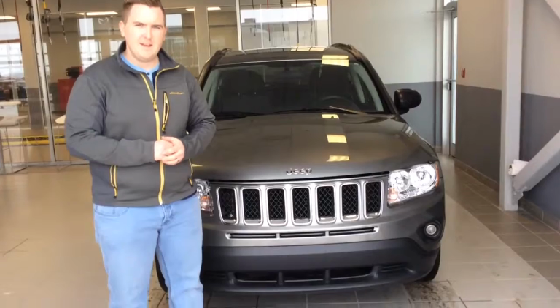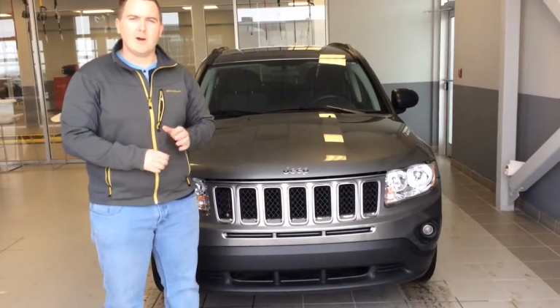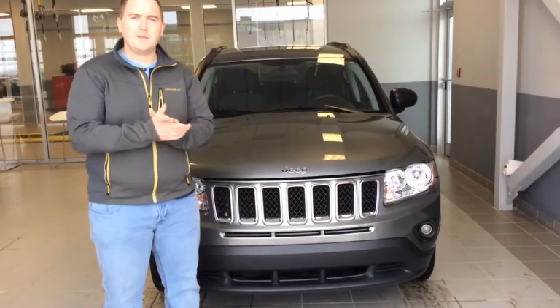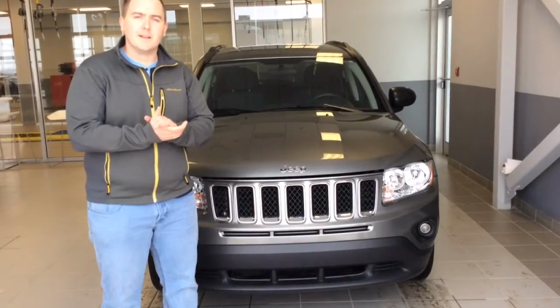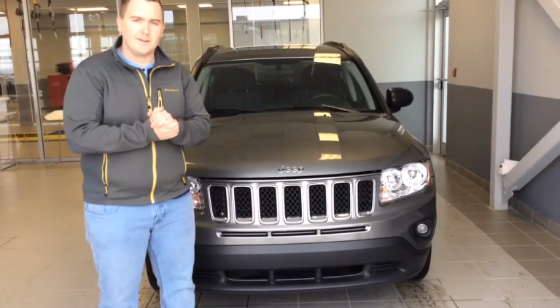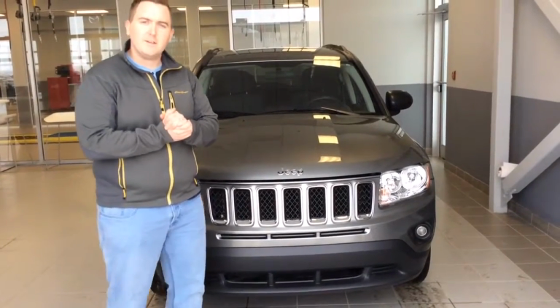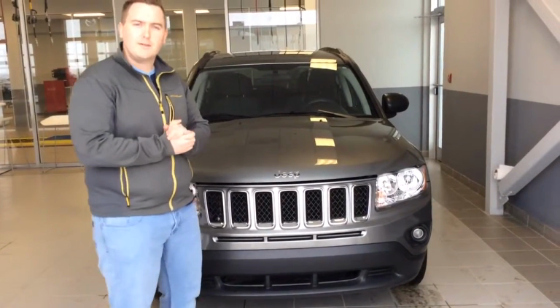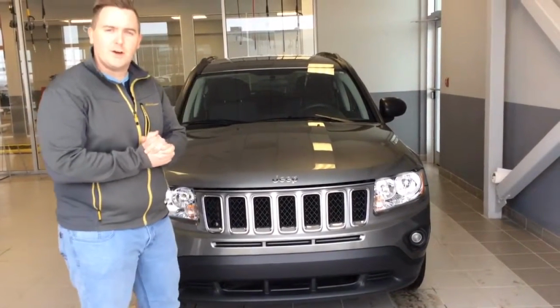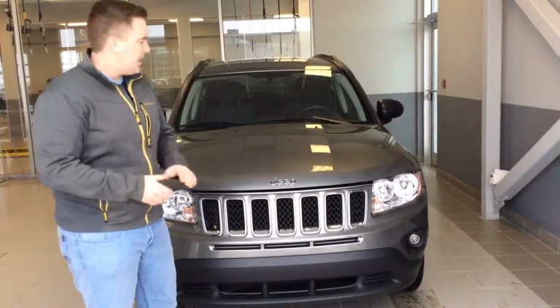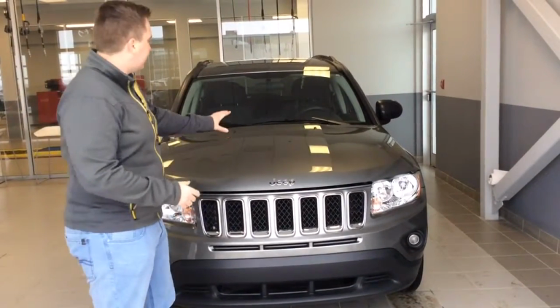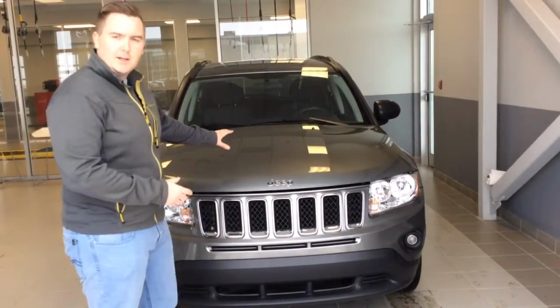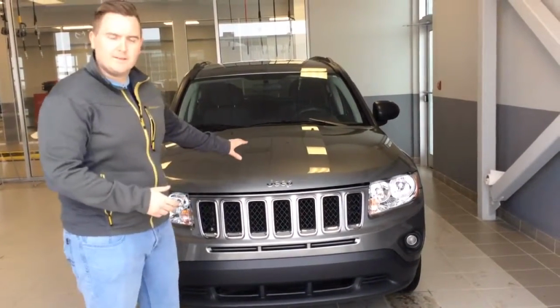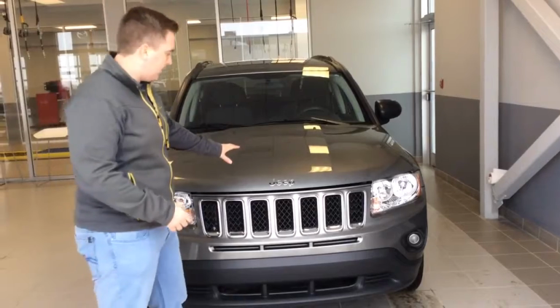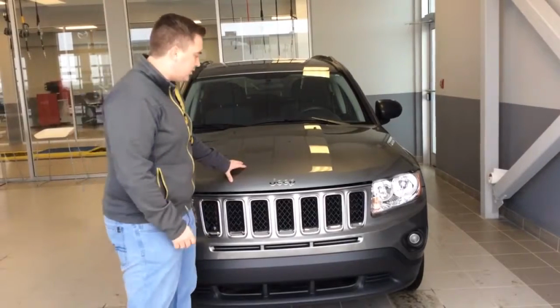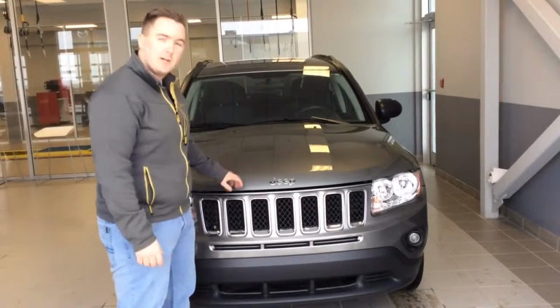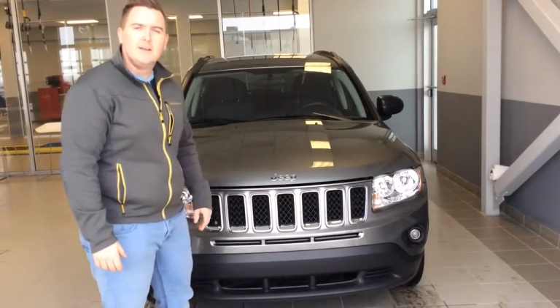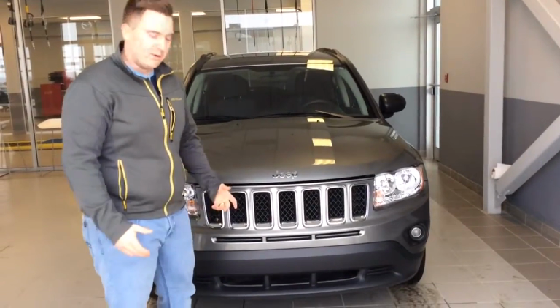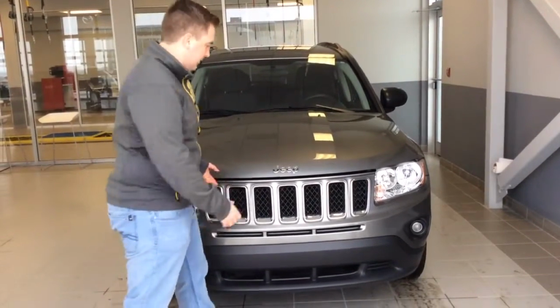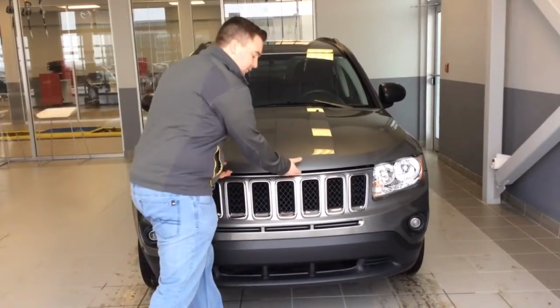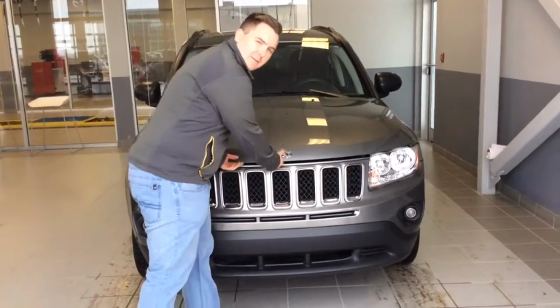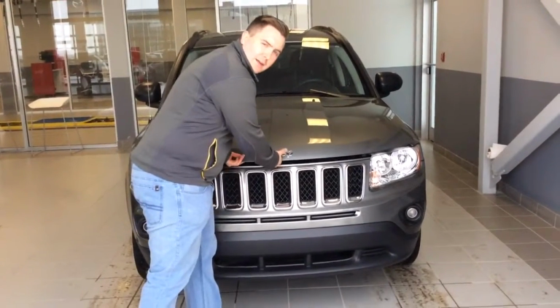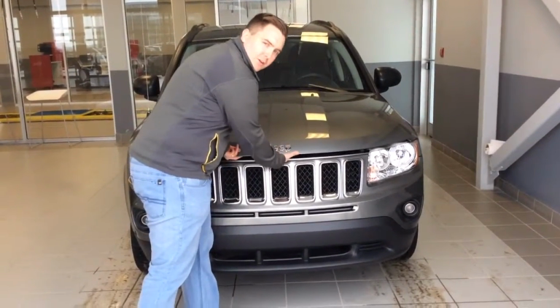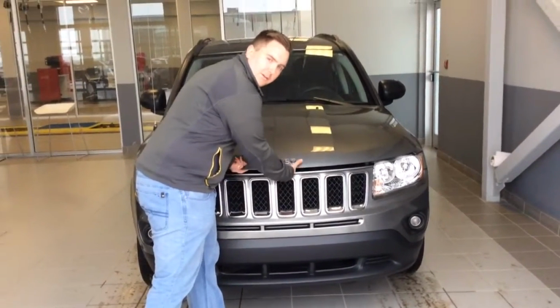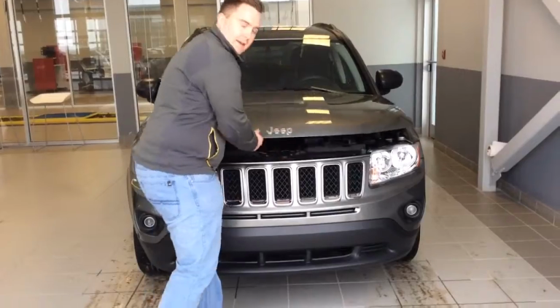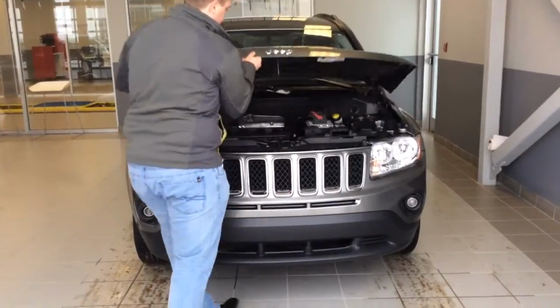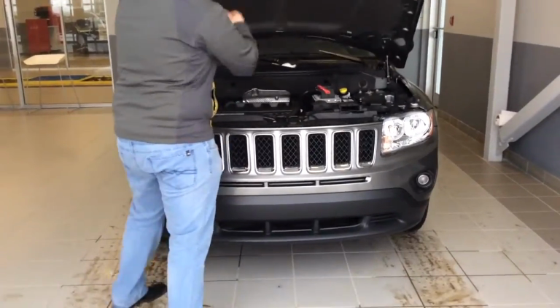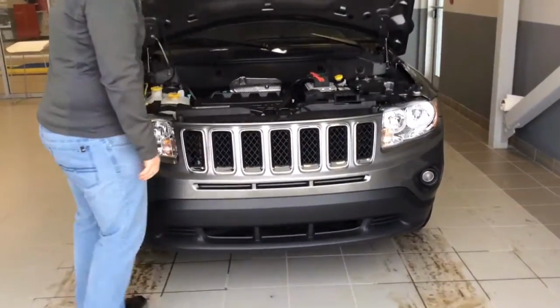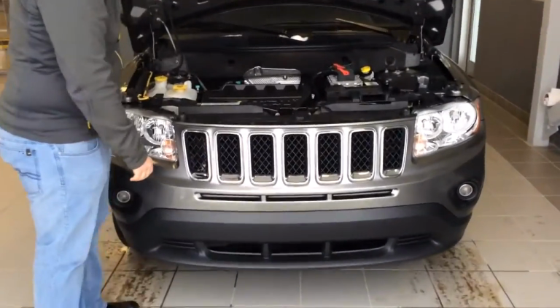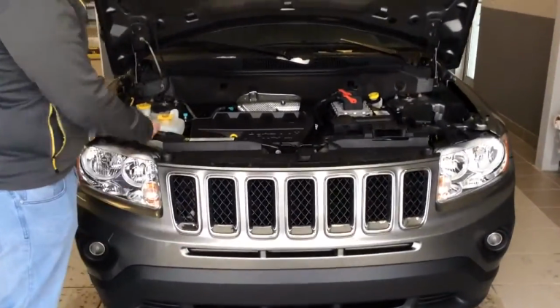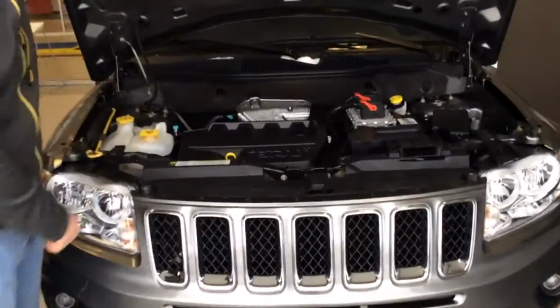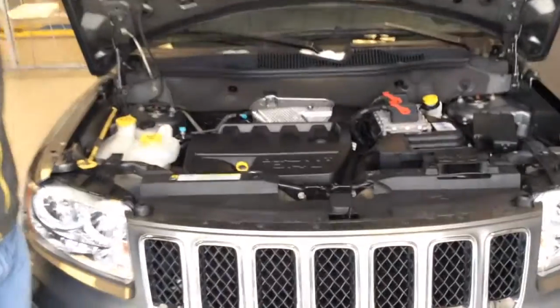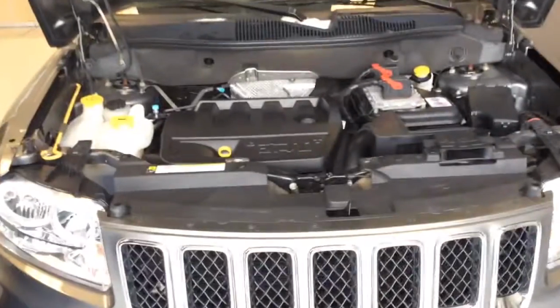Hey Rod, my name is Ethan with LA Nissan and the Truck Depot. Thanks for reaching out. I'm going to send you a video on this 2013 Jeep Compass North Edition. This one does have the 38,000 kilometers like I said. Underneath the hood you have a 2.4 liter 4 cylinder engine.